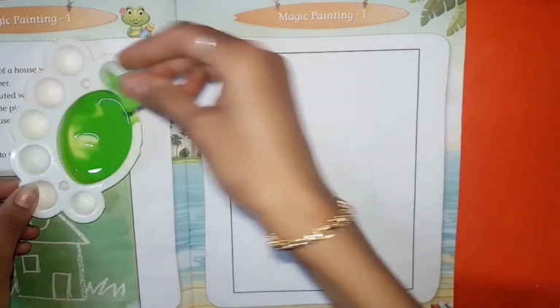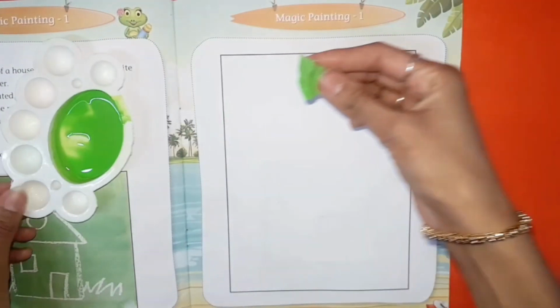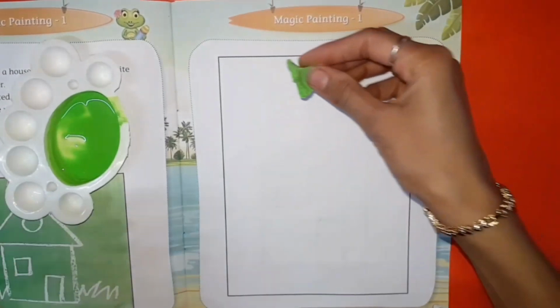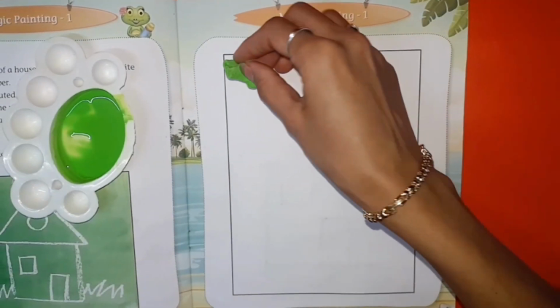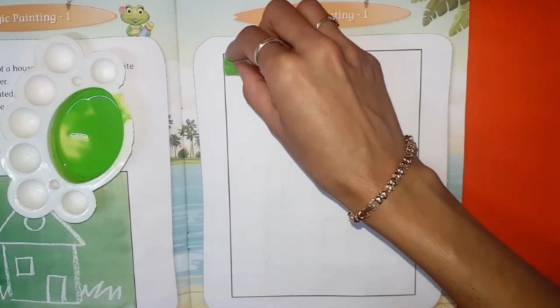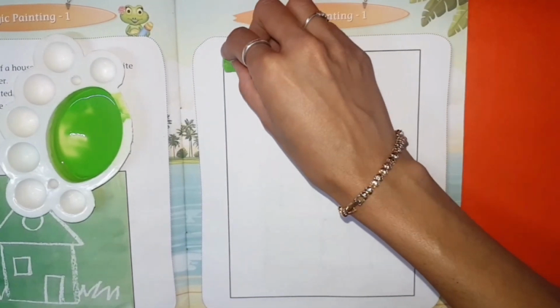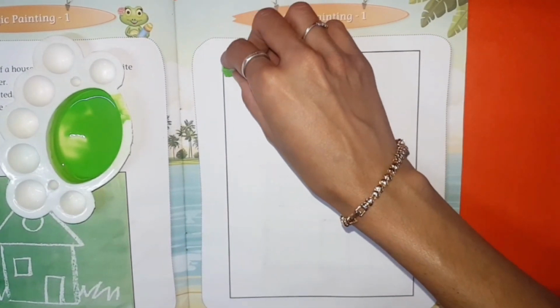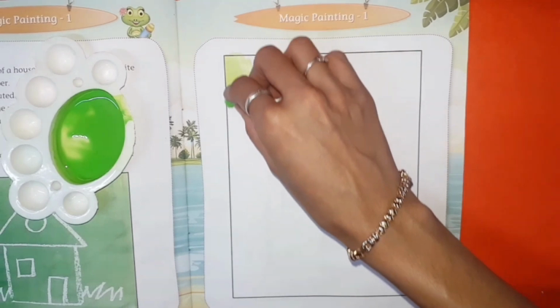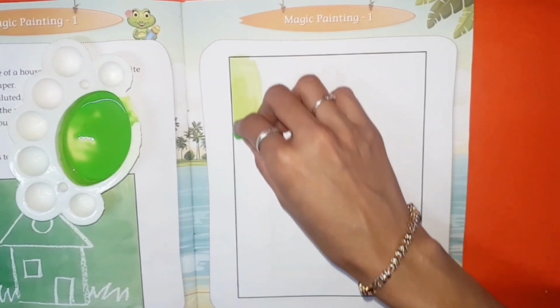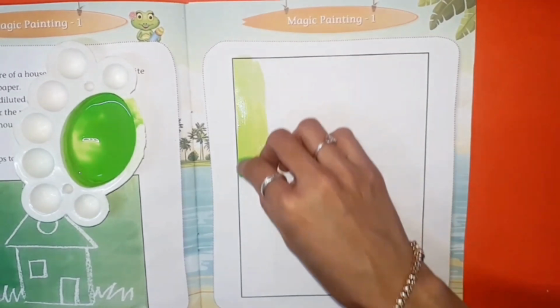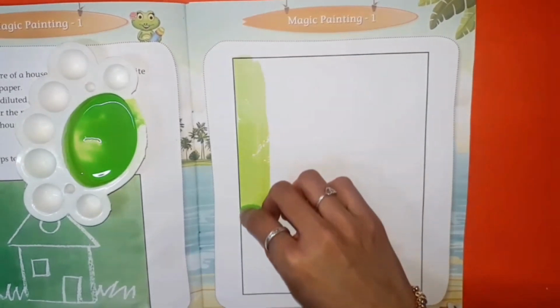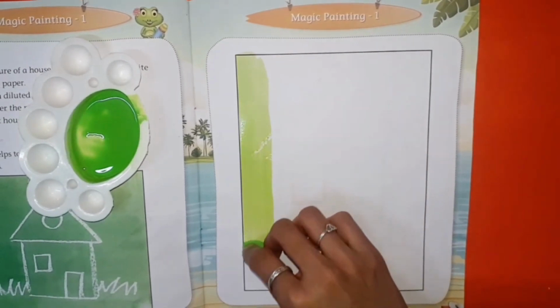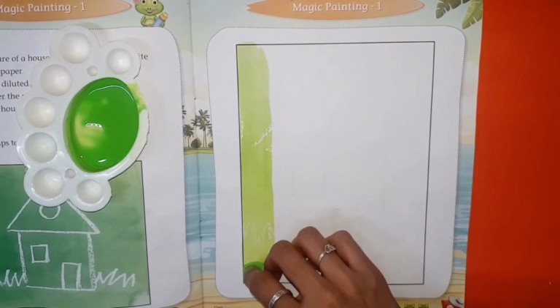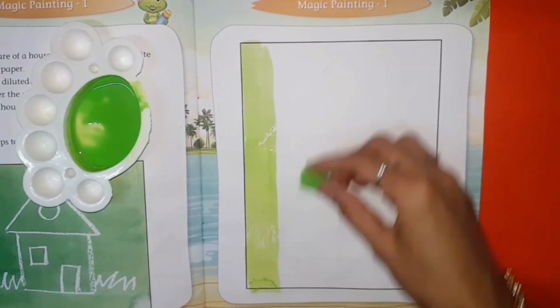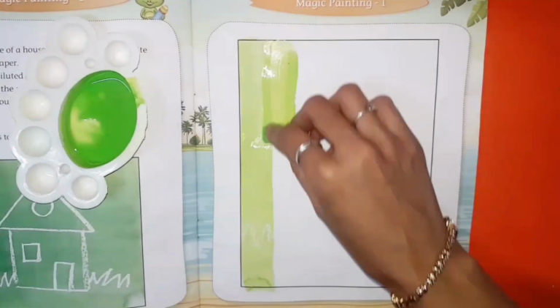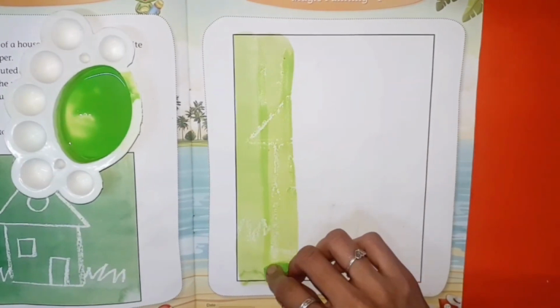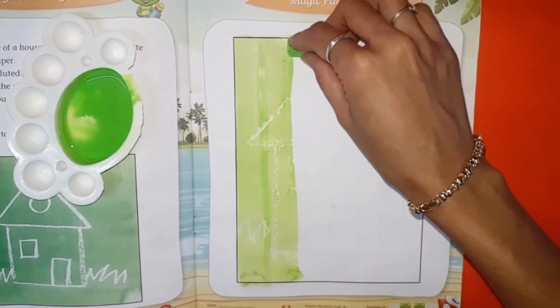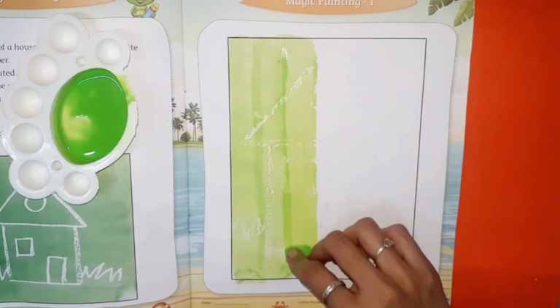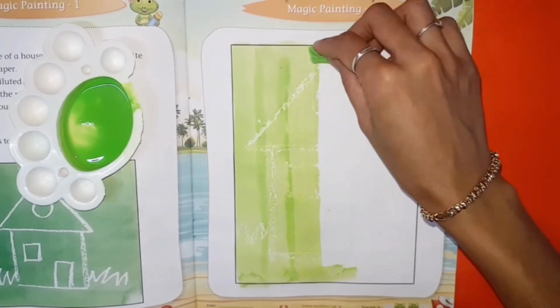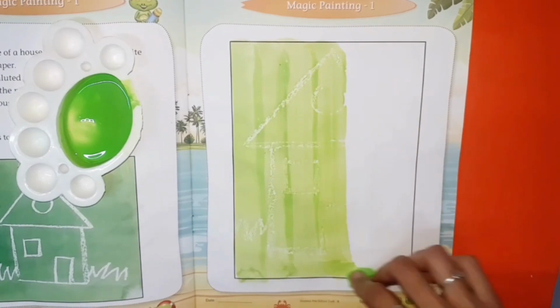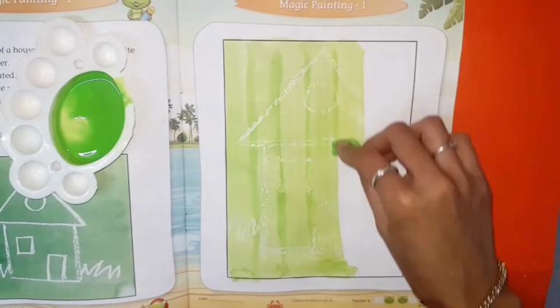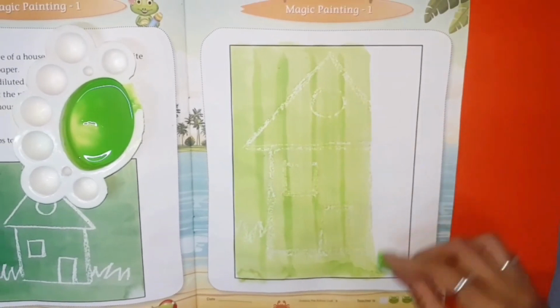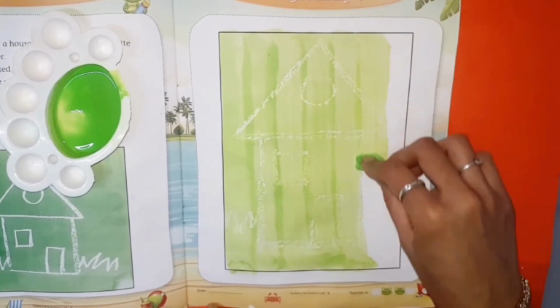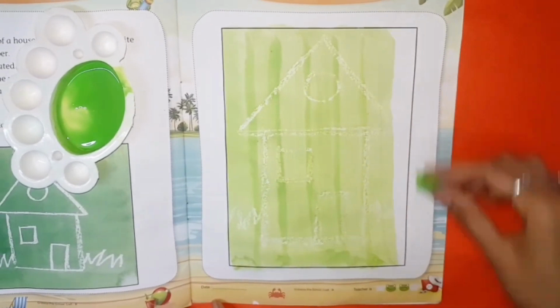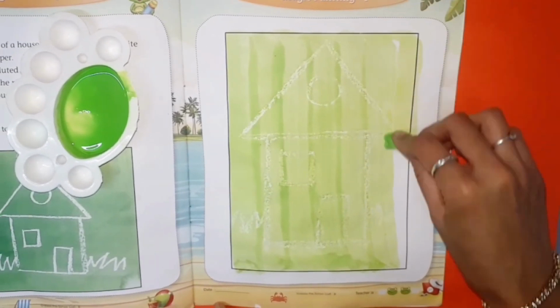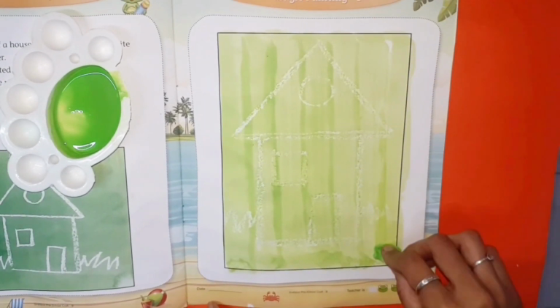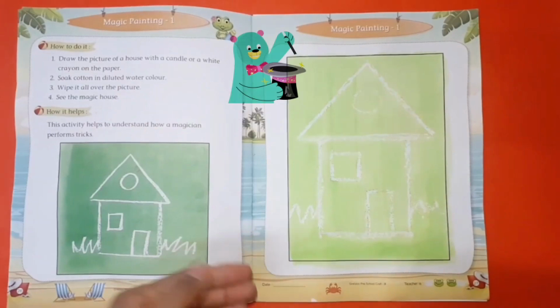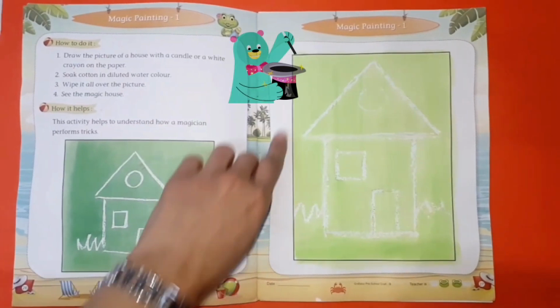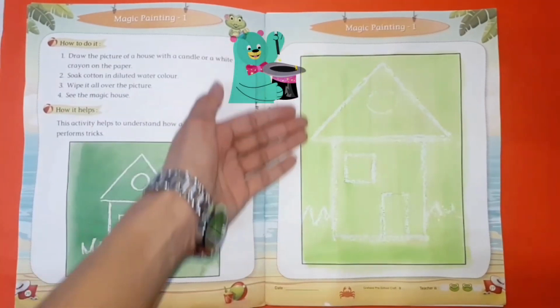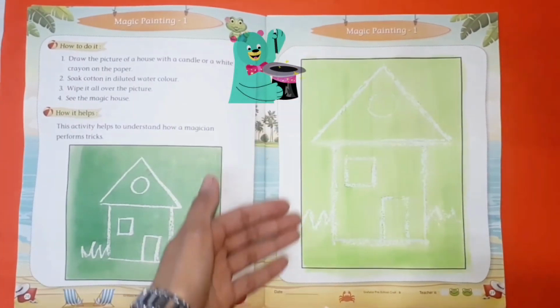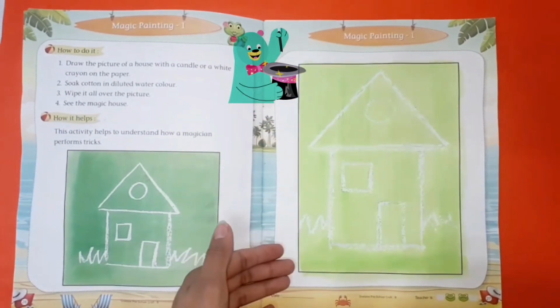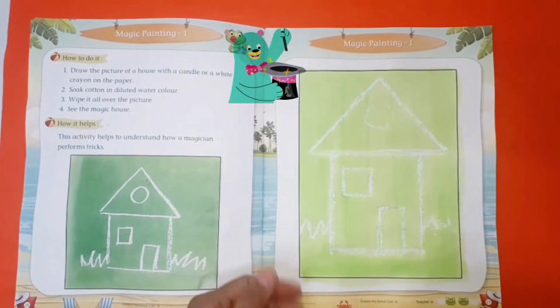Now wipe it on our page. Our magic house is ready.